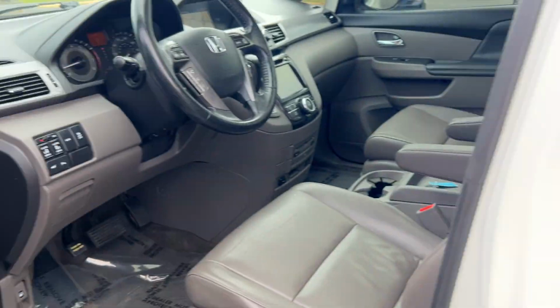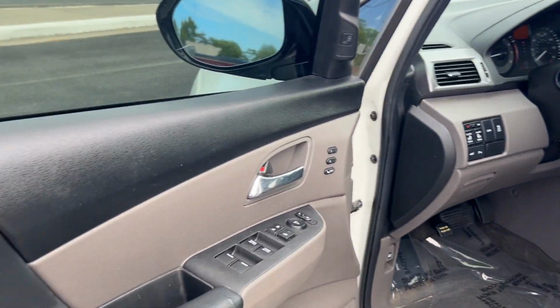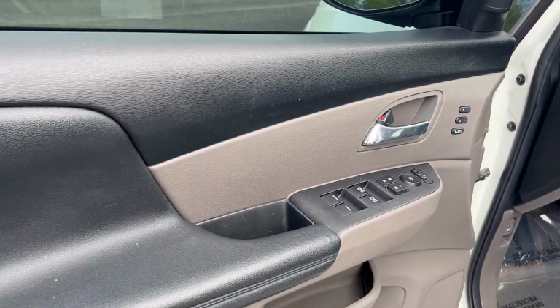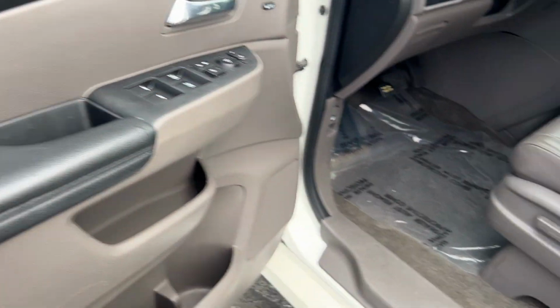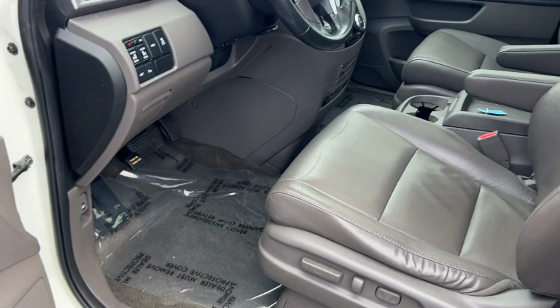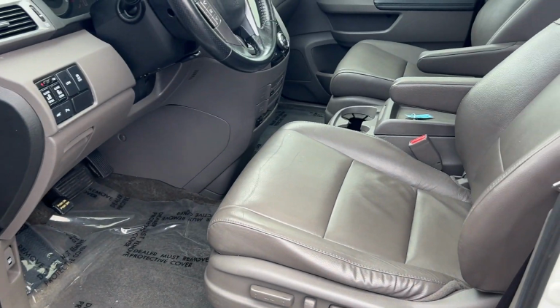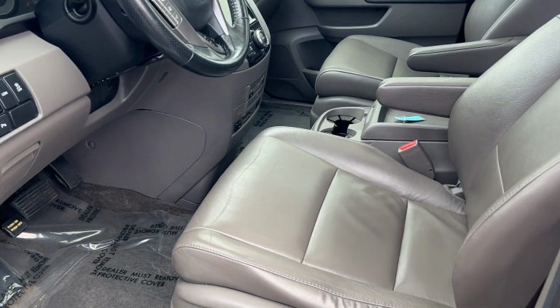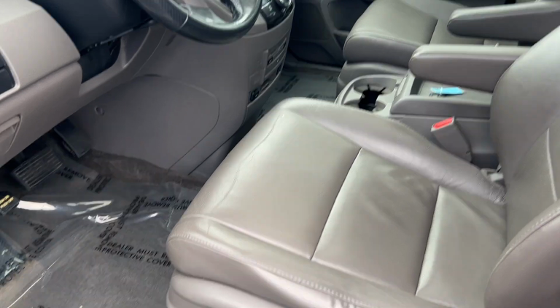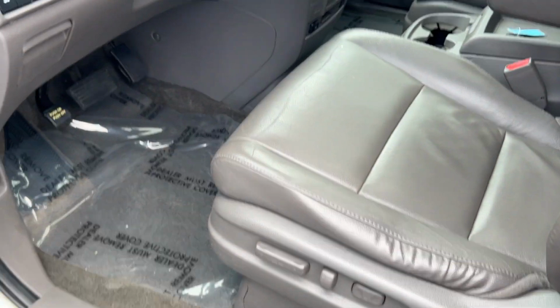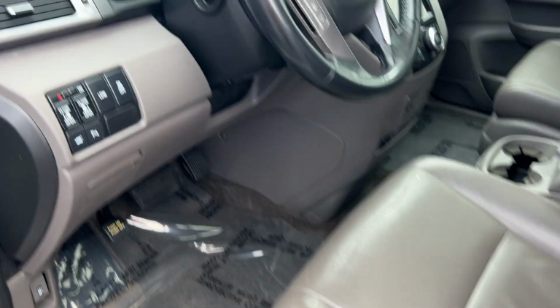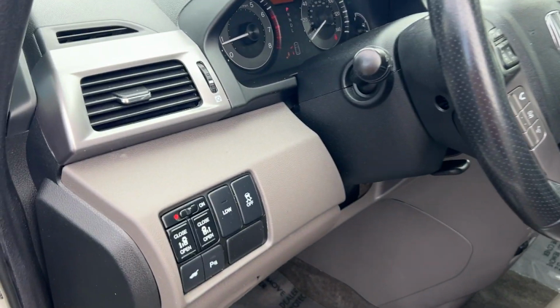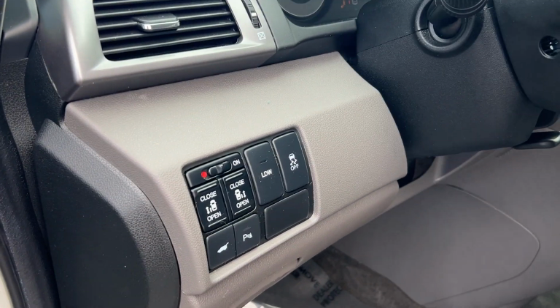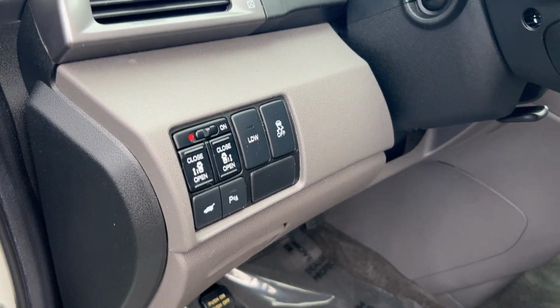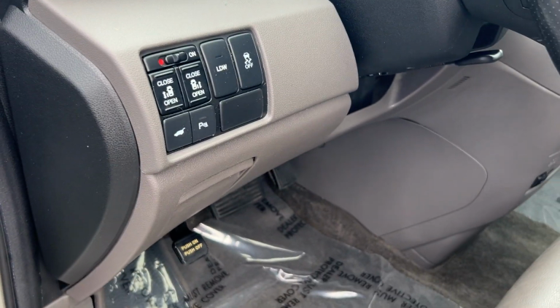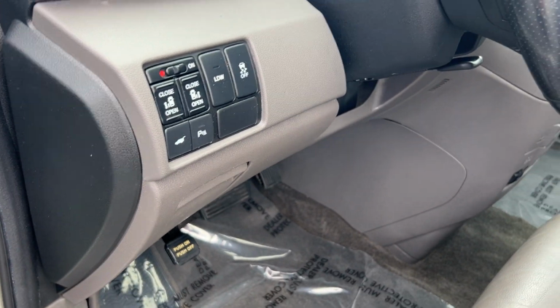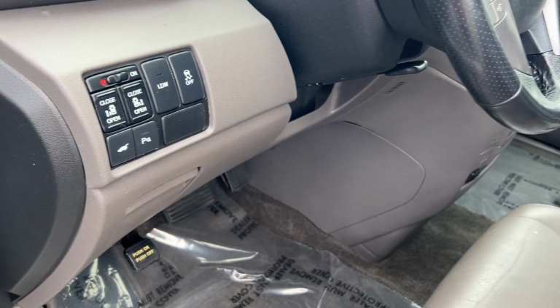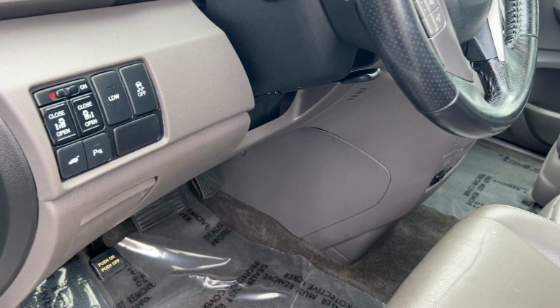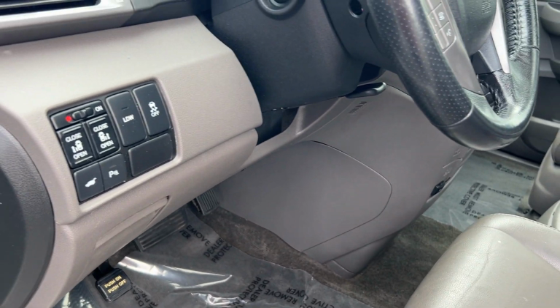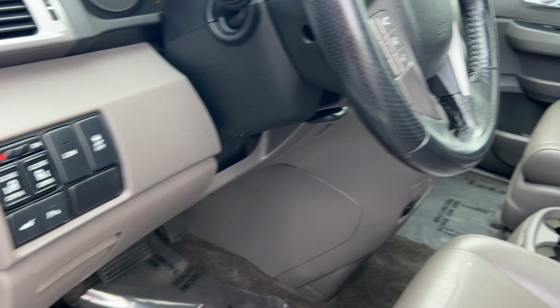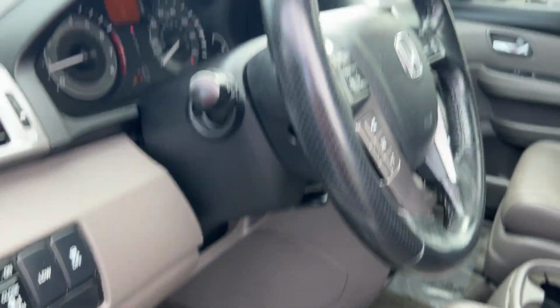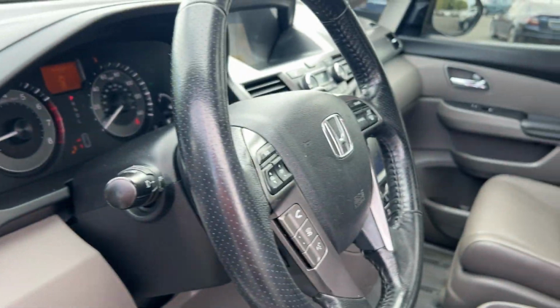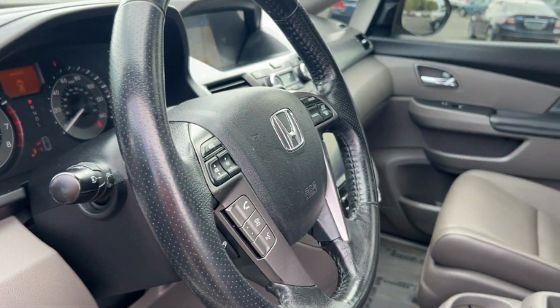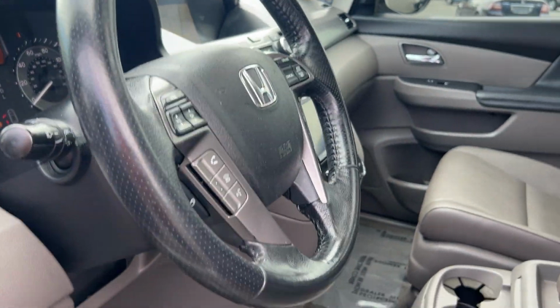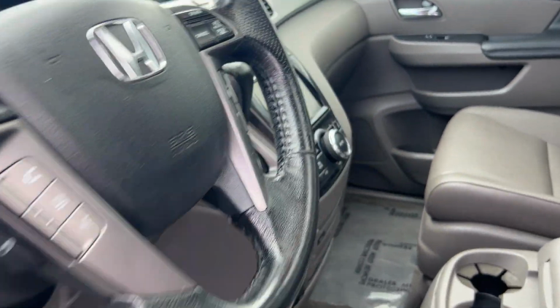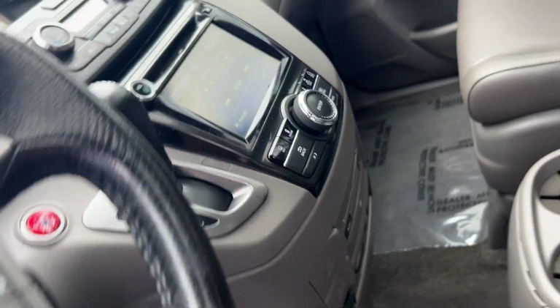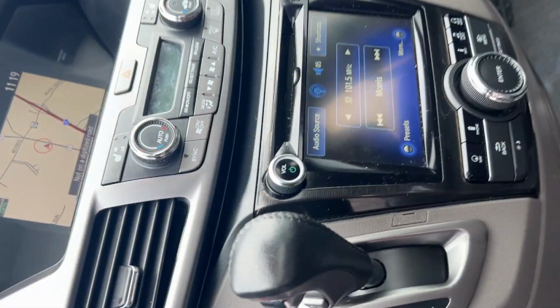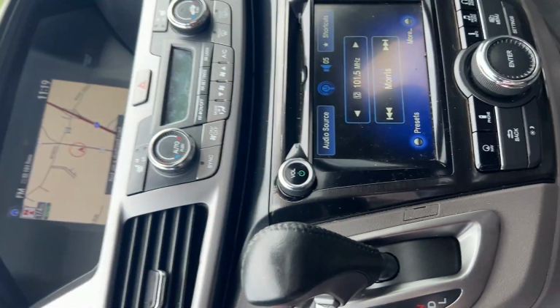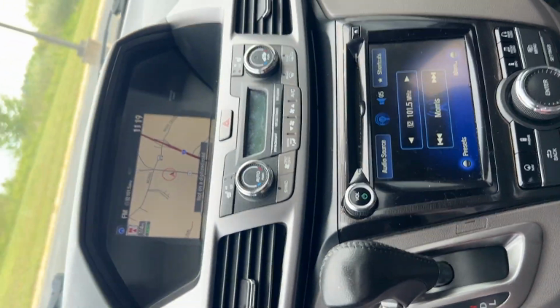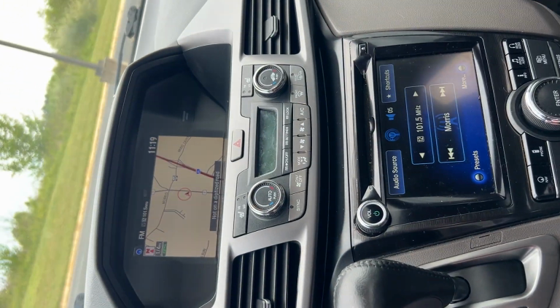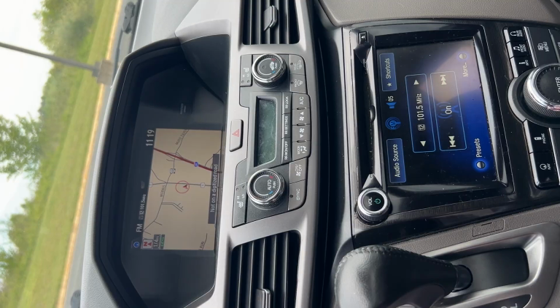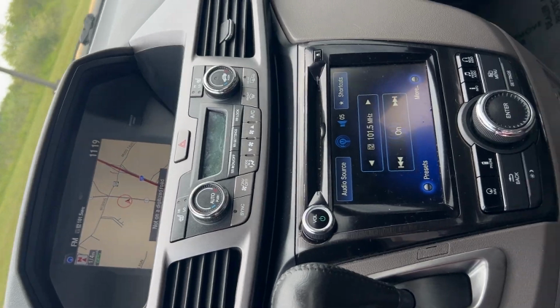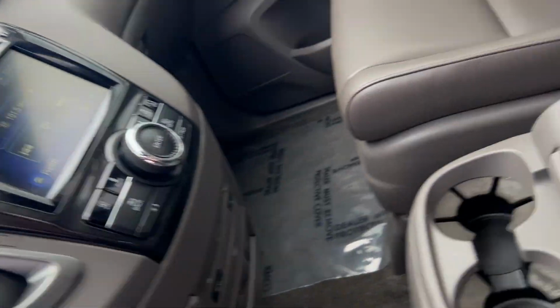The front has power locks and windows, leather as well, and power seats. Accessibility for the back and side doors. Steering controls — look at that beautiful double screen radio. It has navigation and a backup camera.